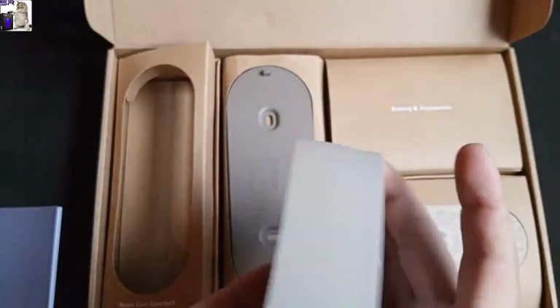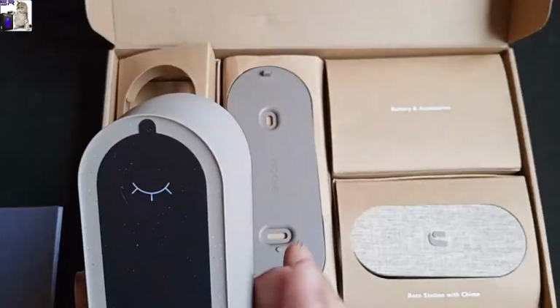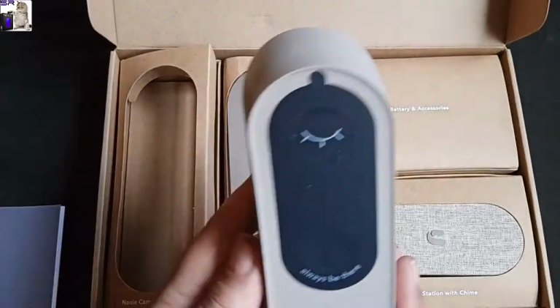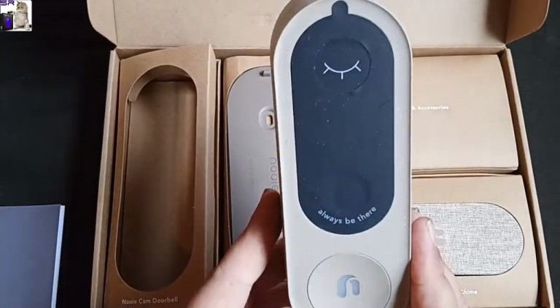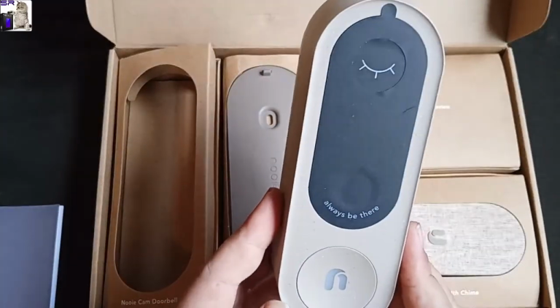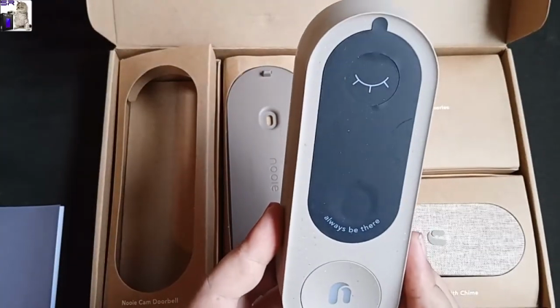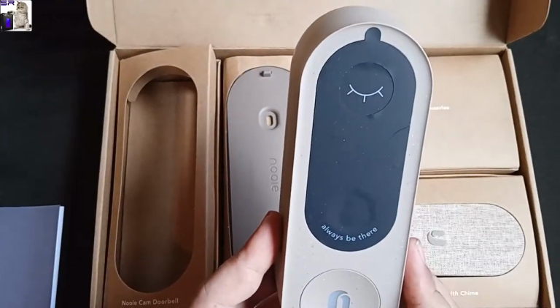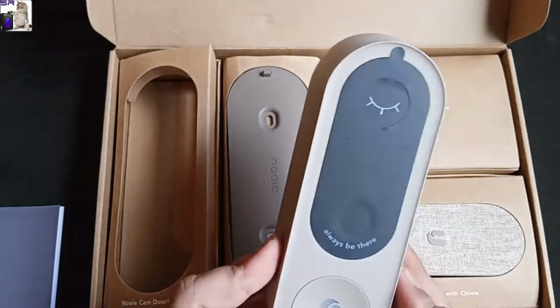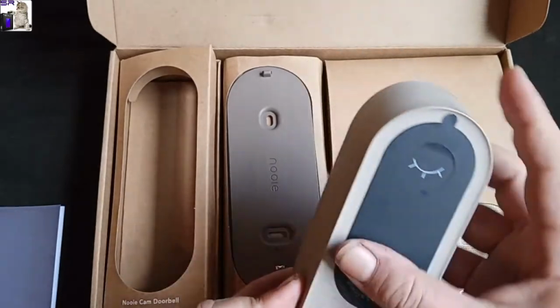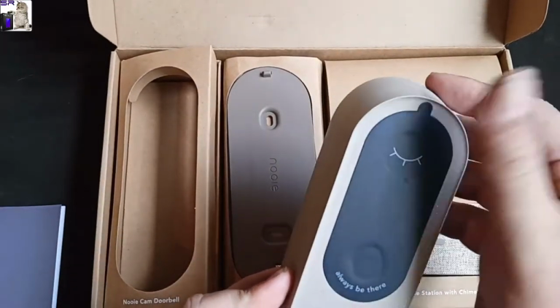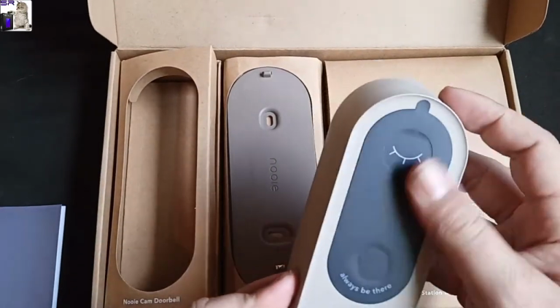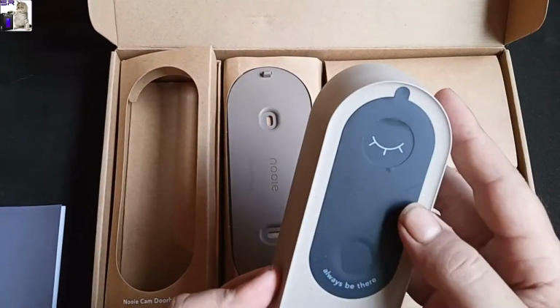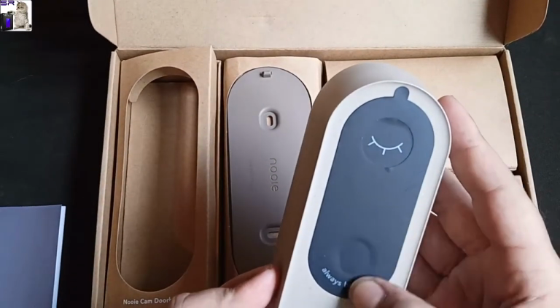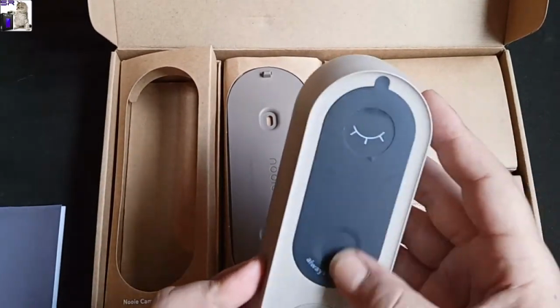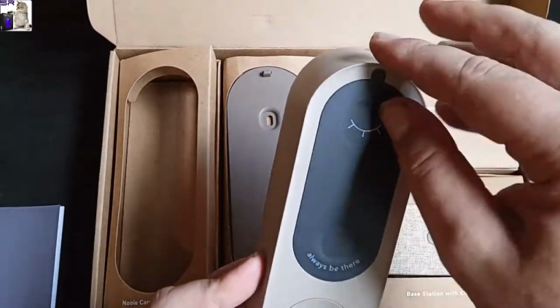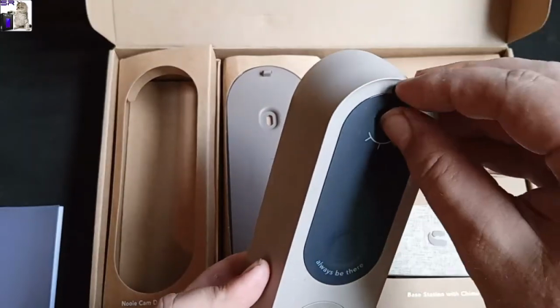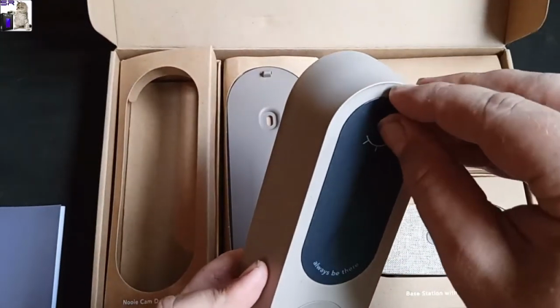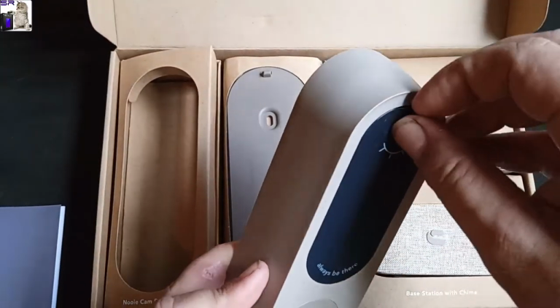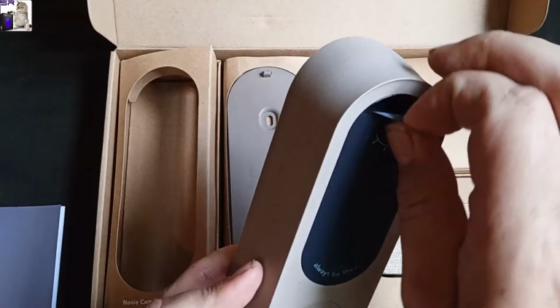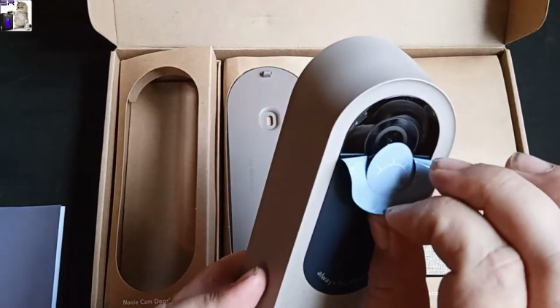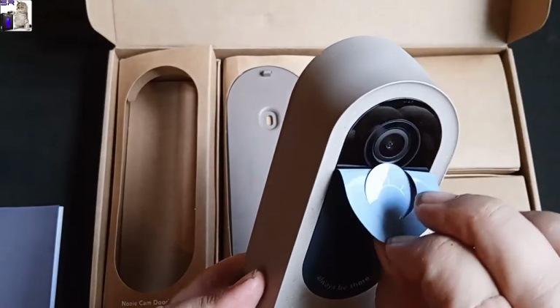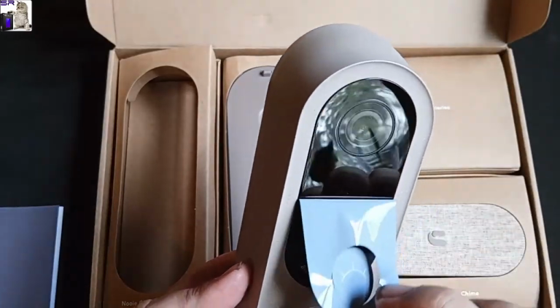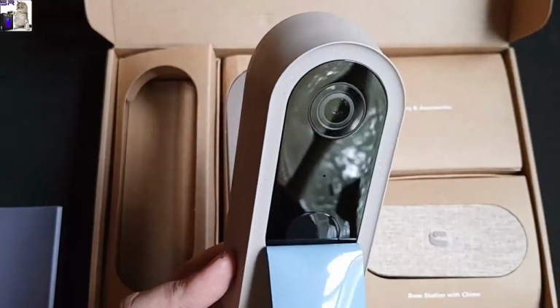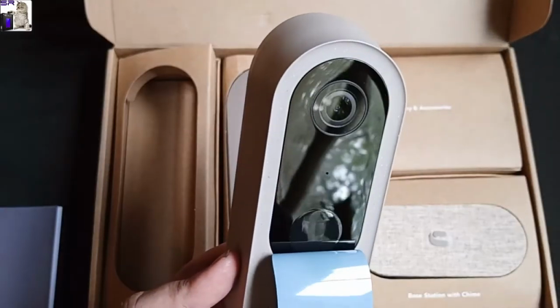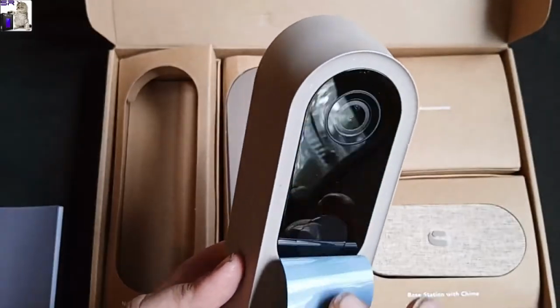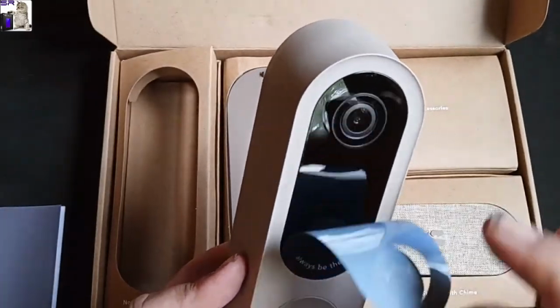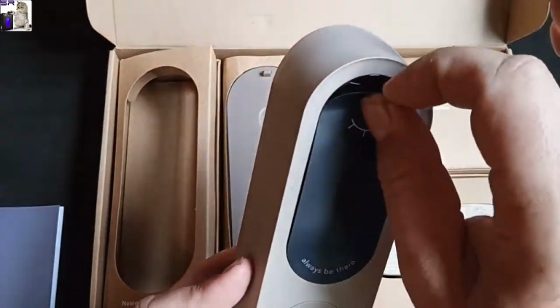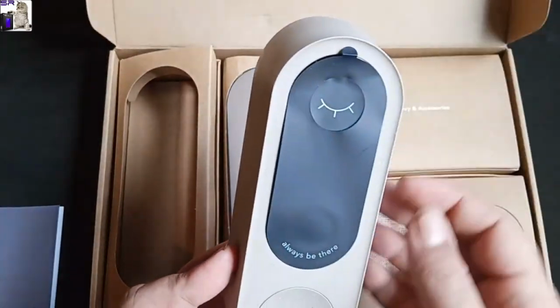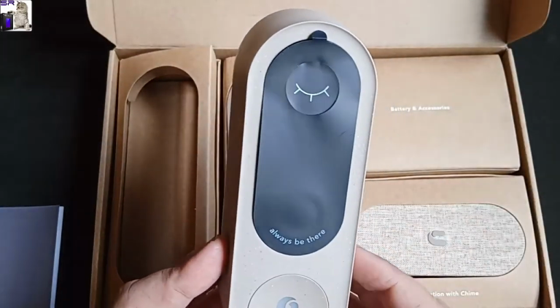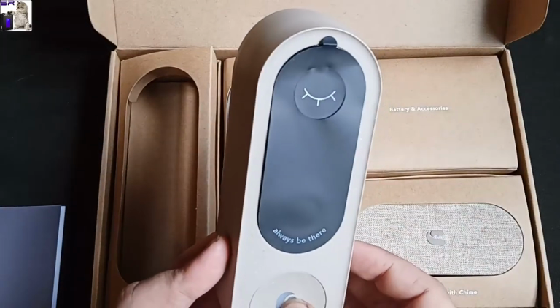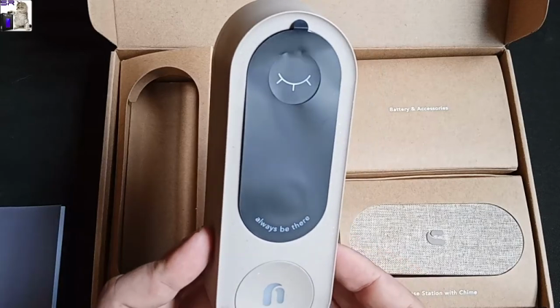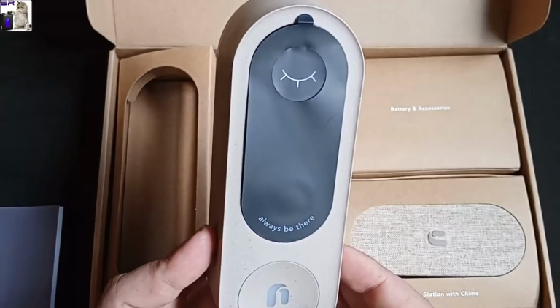This looks like the doorbell itself. There's a protective covering. Yep, there's the camera, there's the motion sensor, and there's the doorbell button.